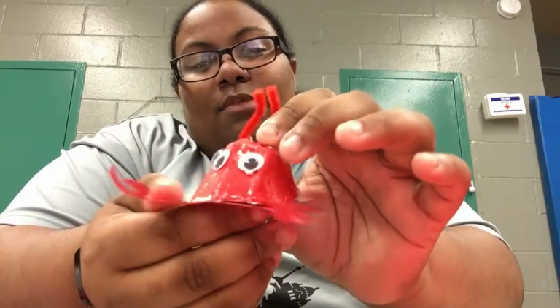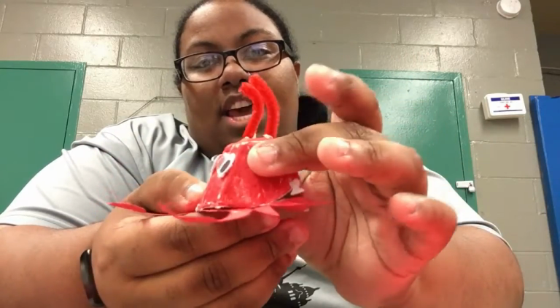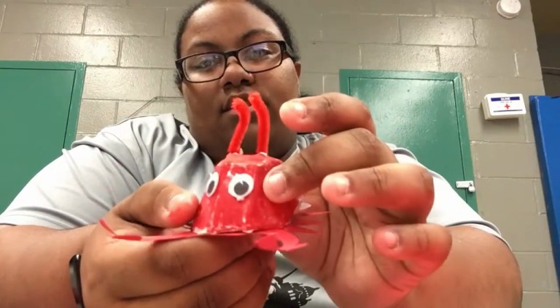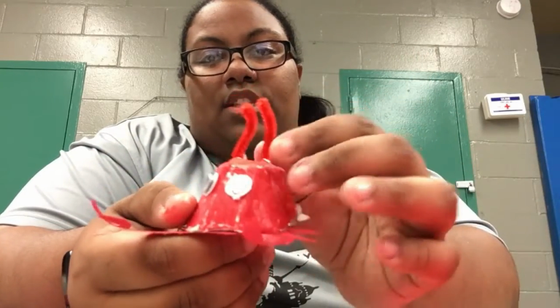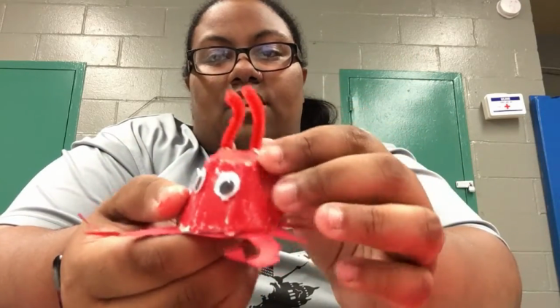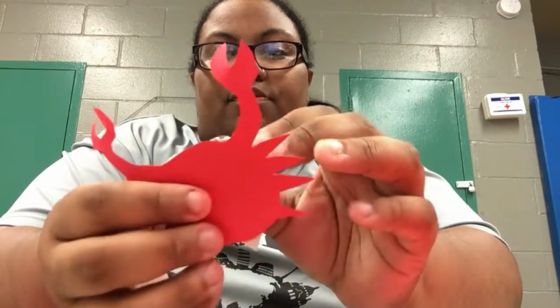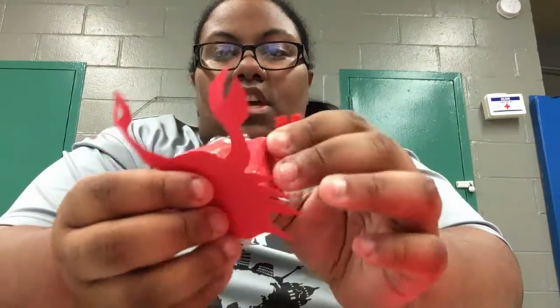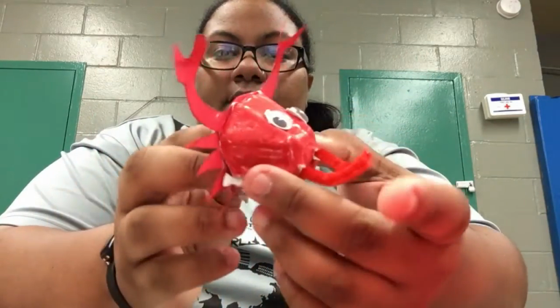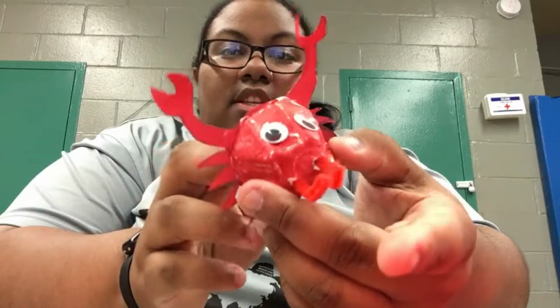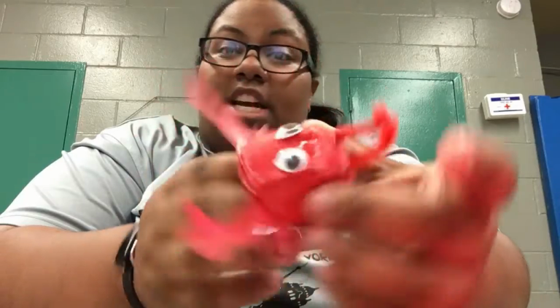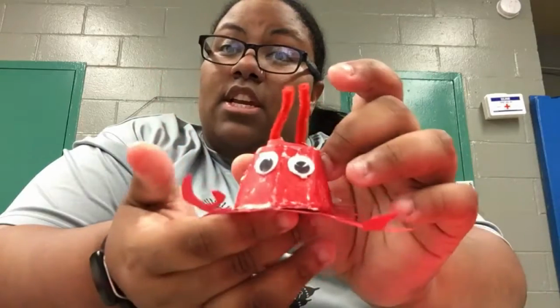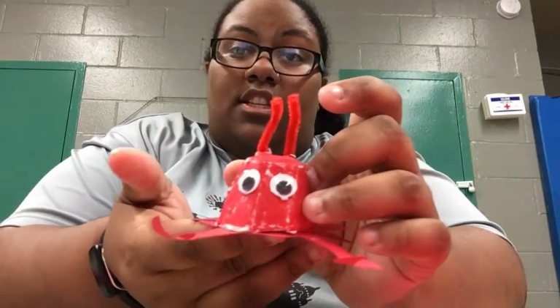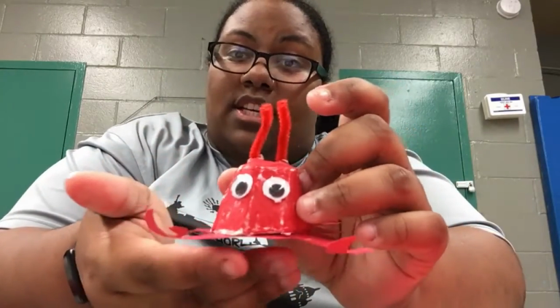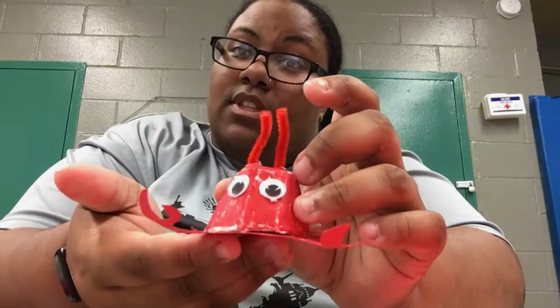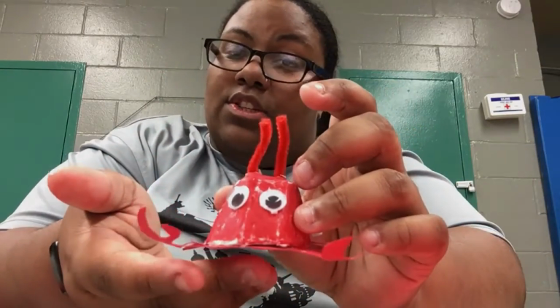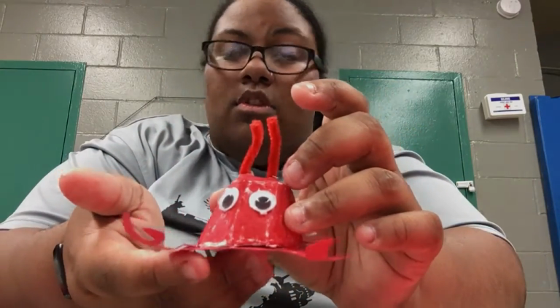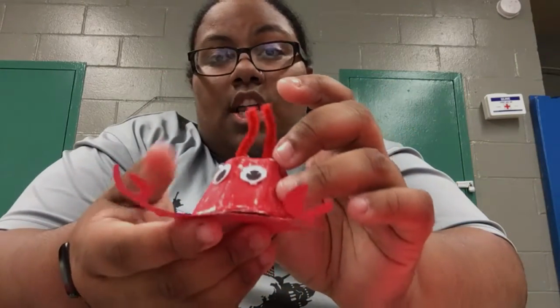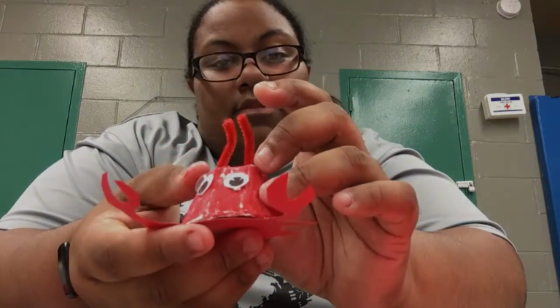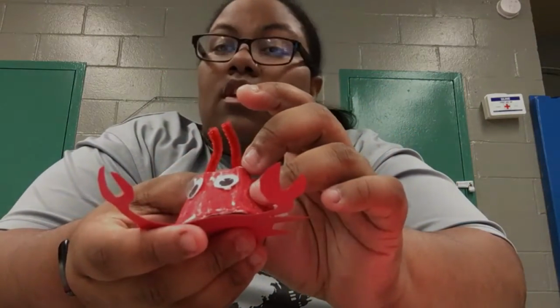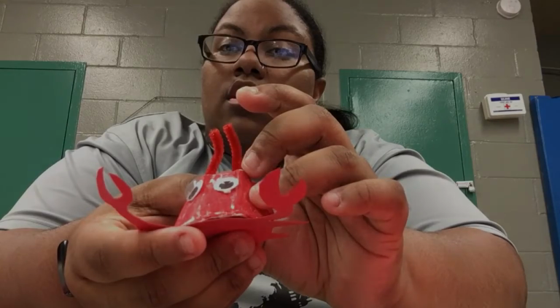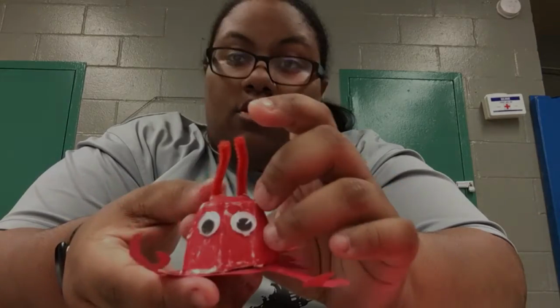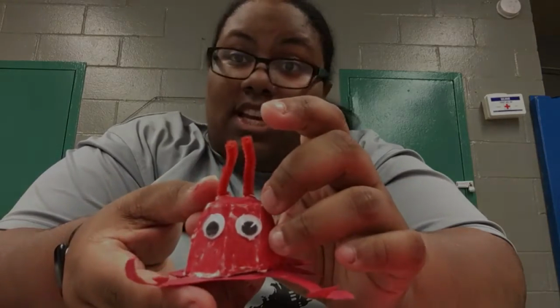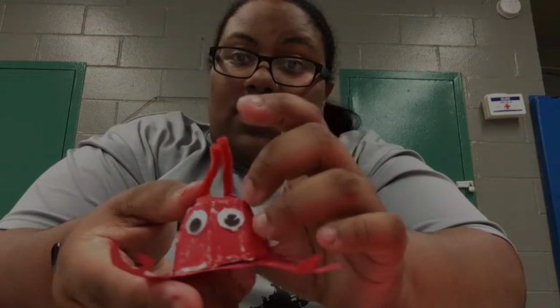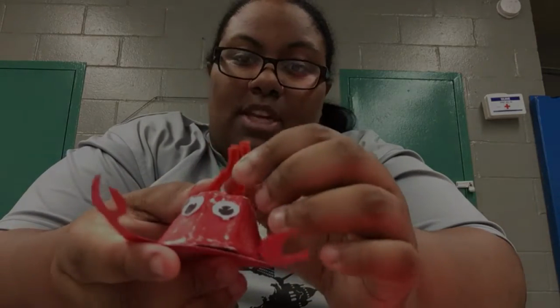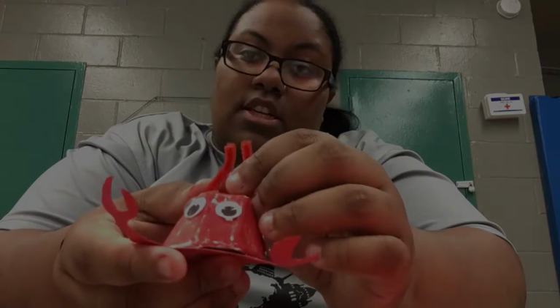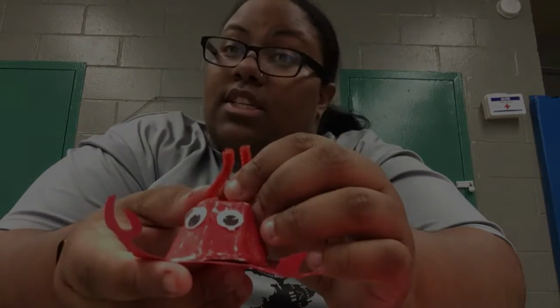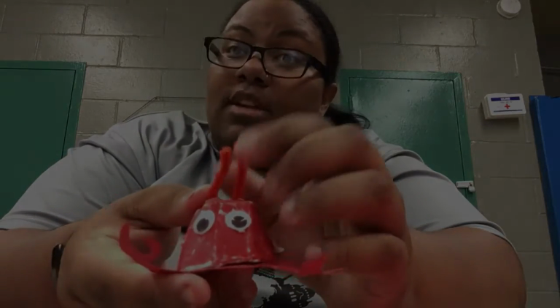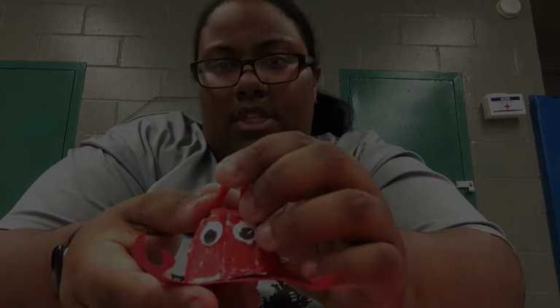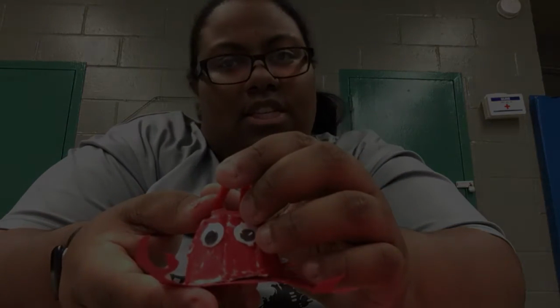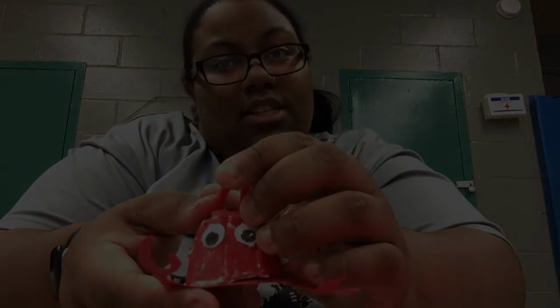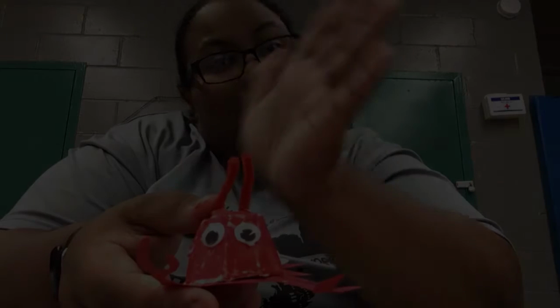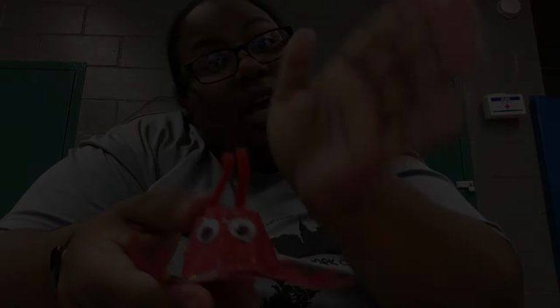And with that being said, I would like to see what you guys make. He's going to be next to Mr. C Turtle. I hope to see you guys make these, and until next time, this is Miss Michelle and I'll see you guys next week. Bye!